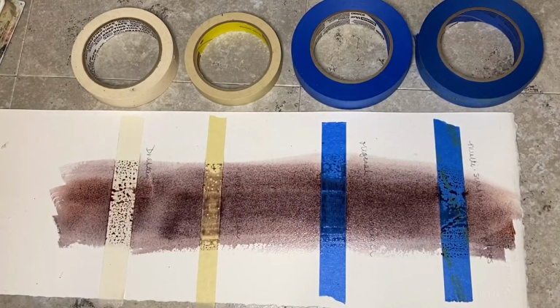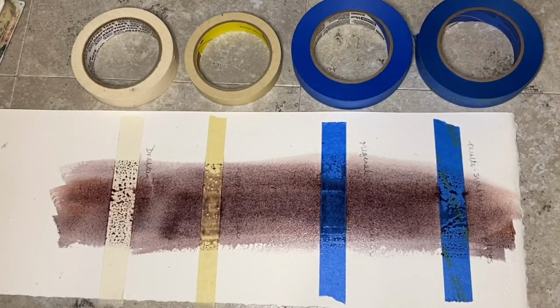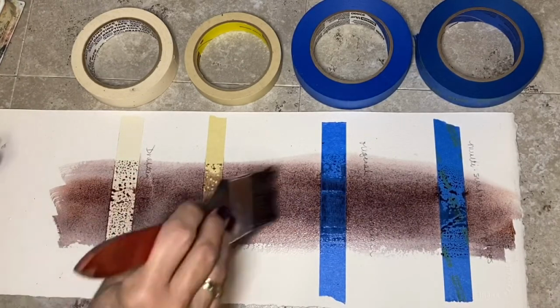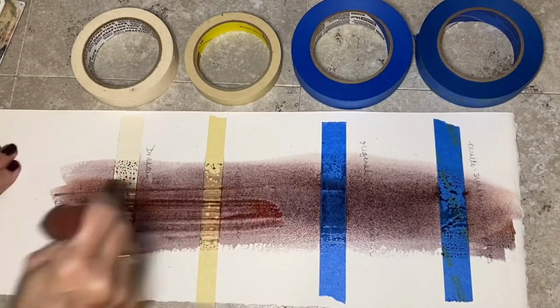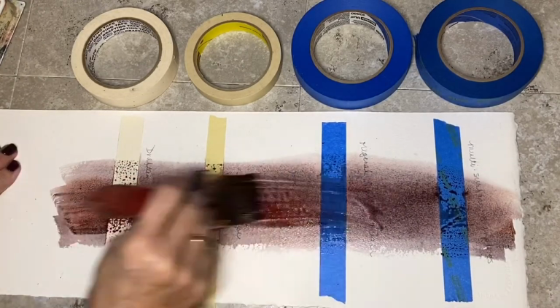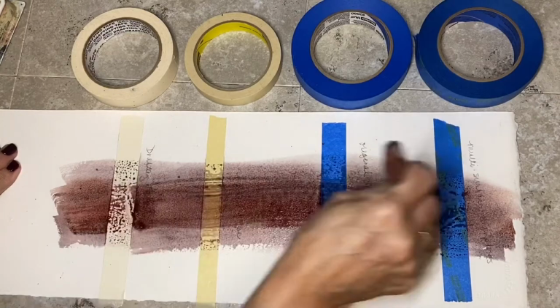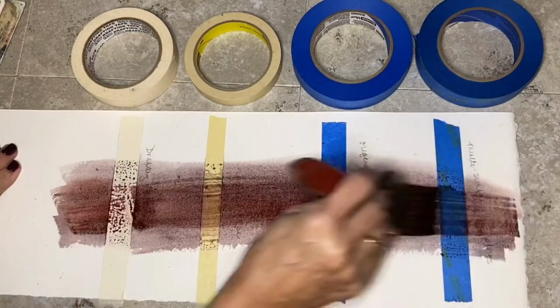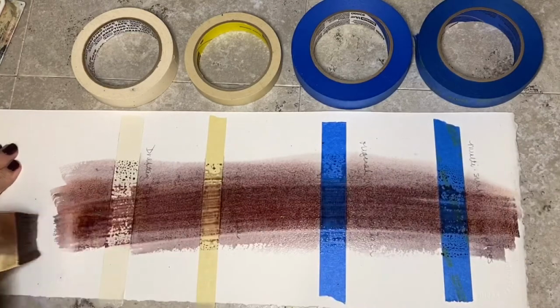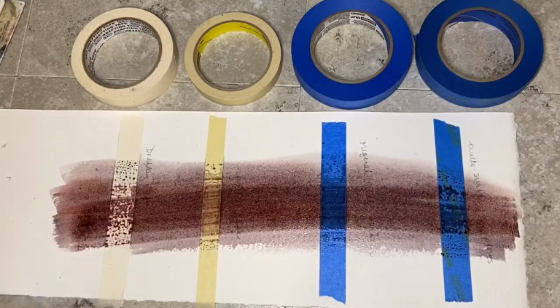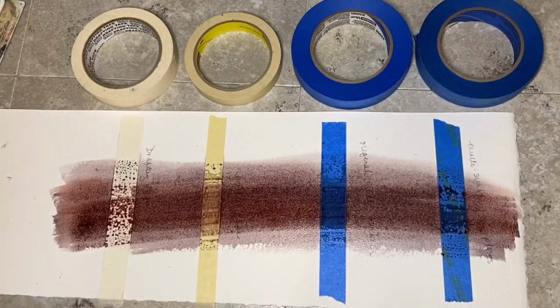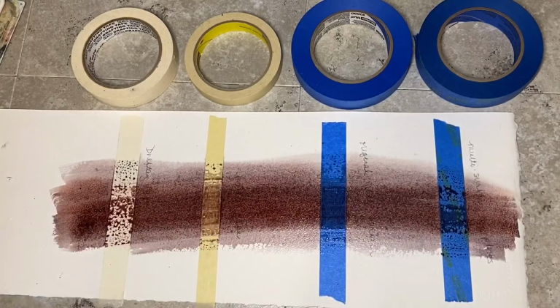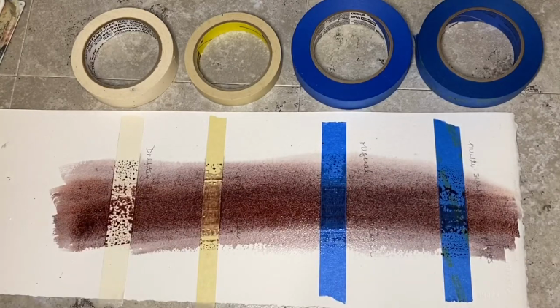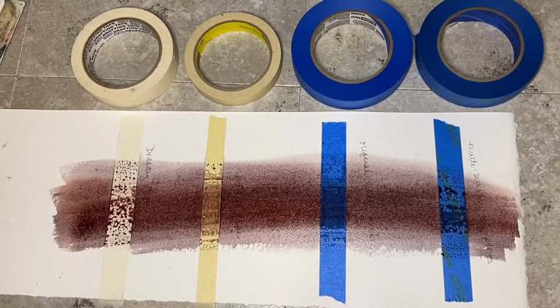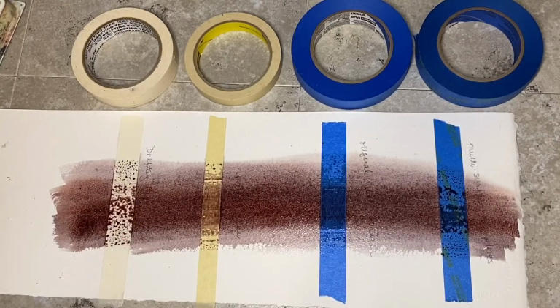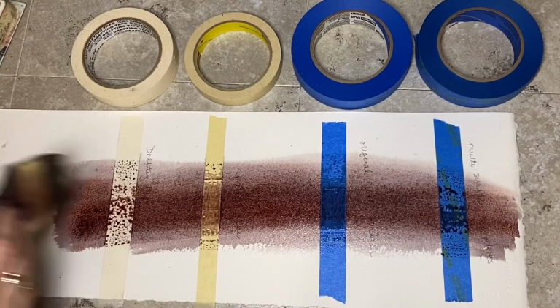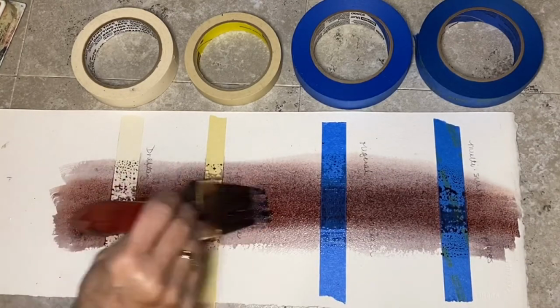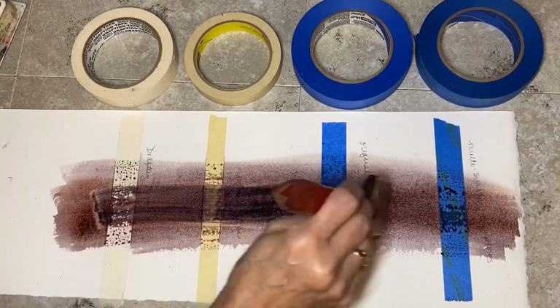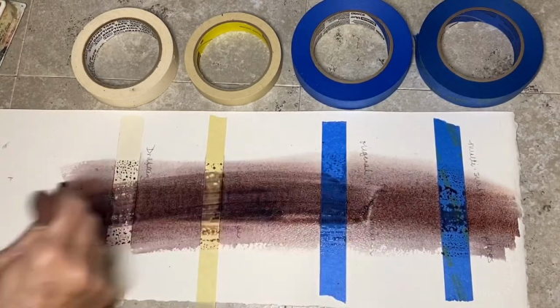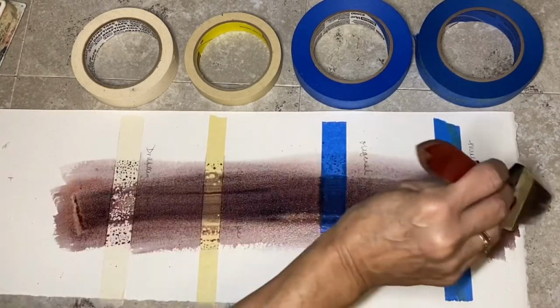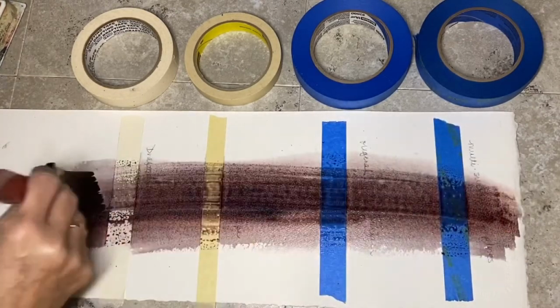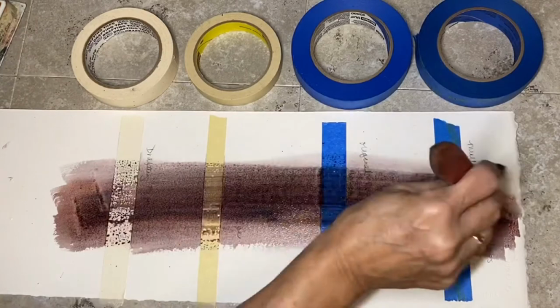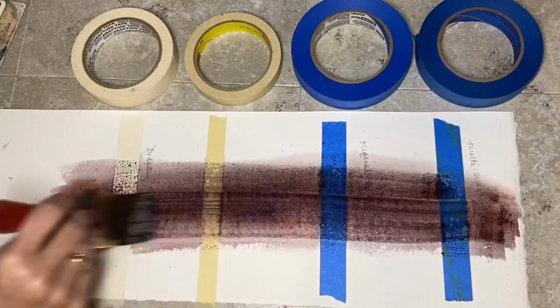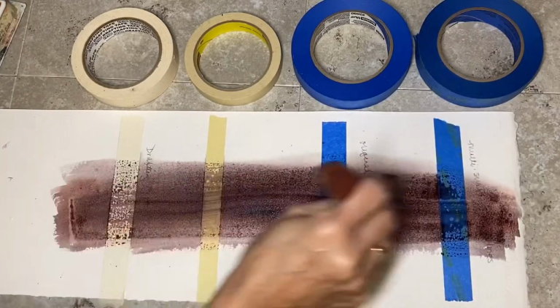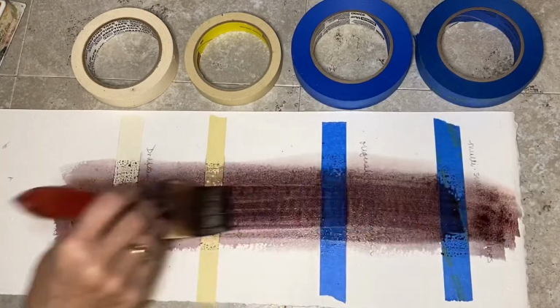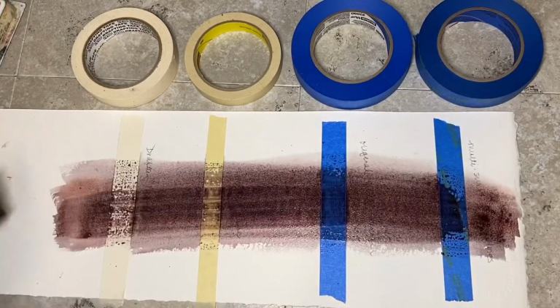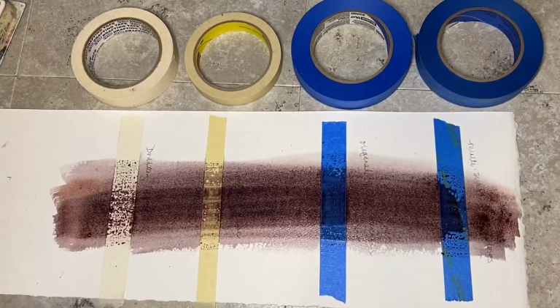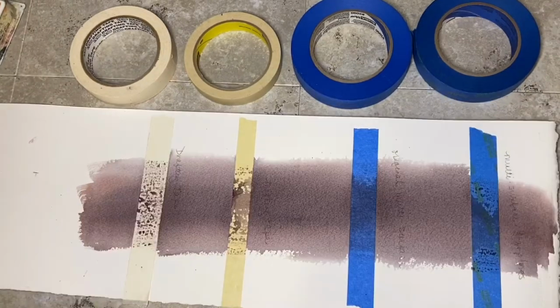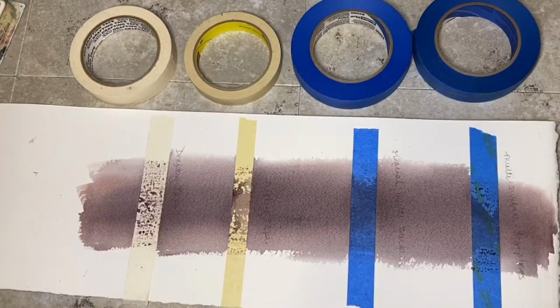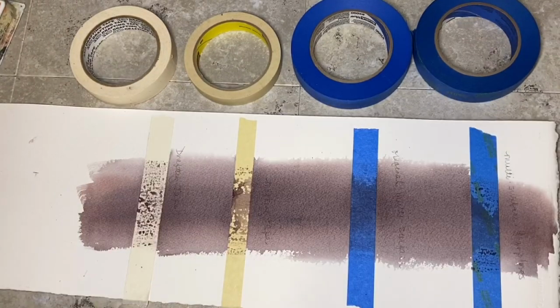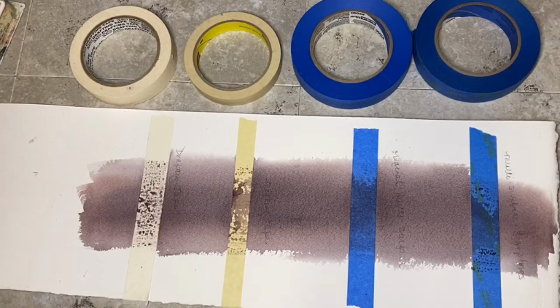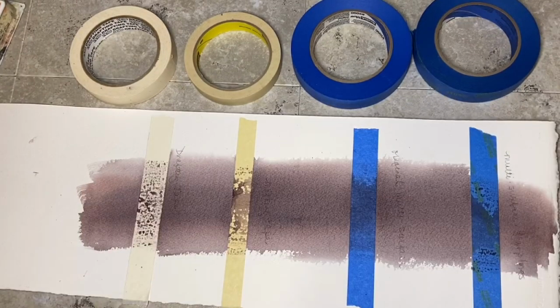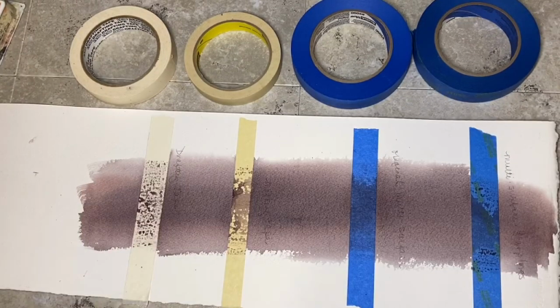Maybe a little more saturation. Now I'm going to hair dry it. Okay, so they're all dry.